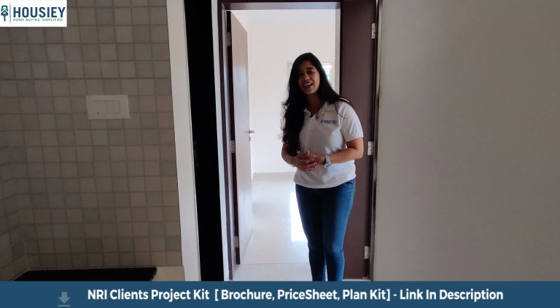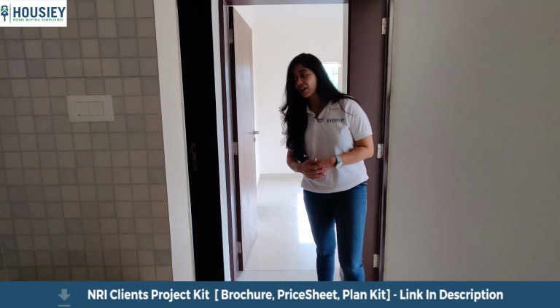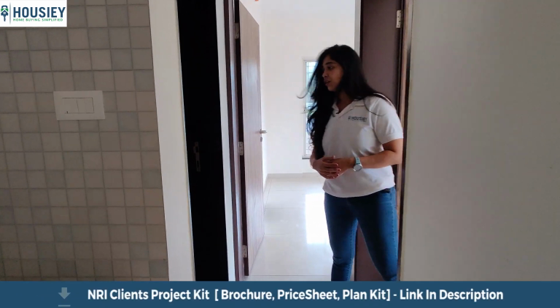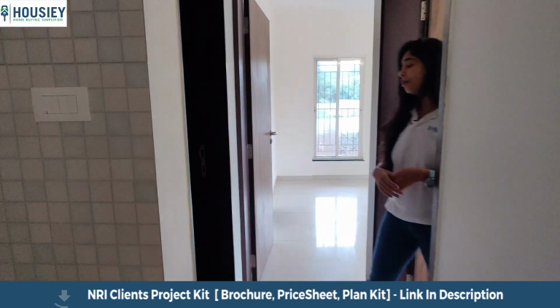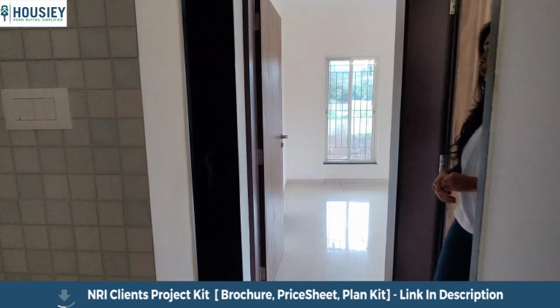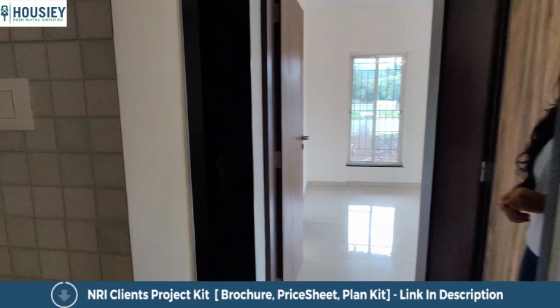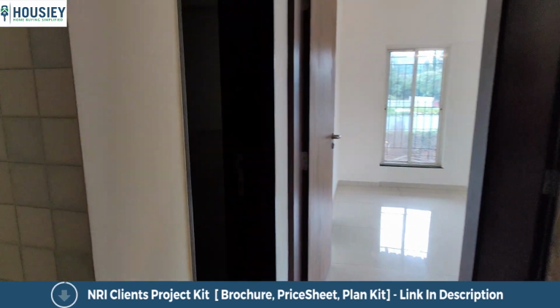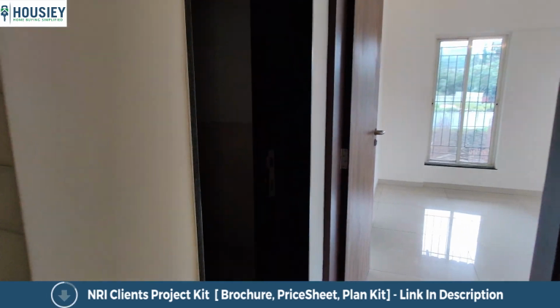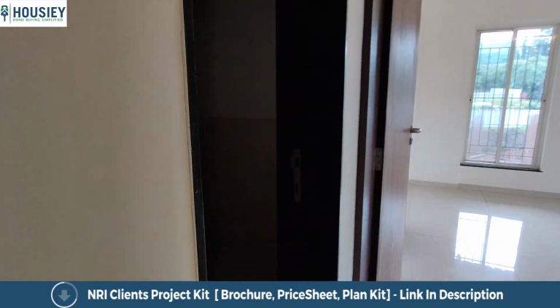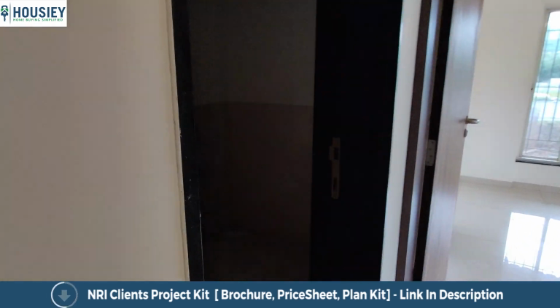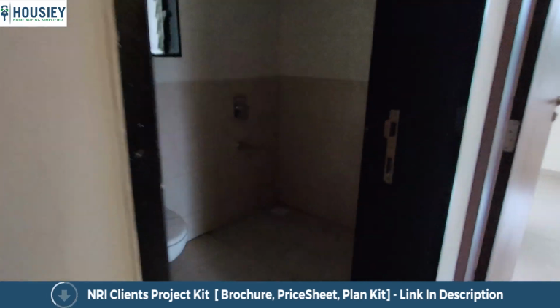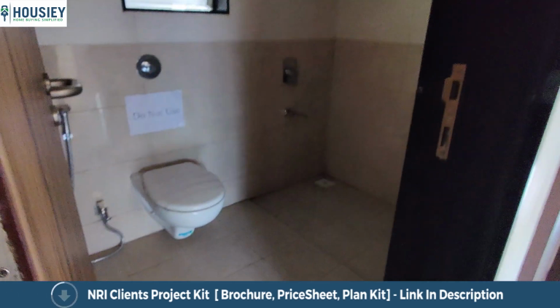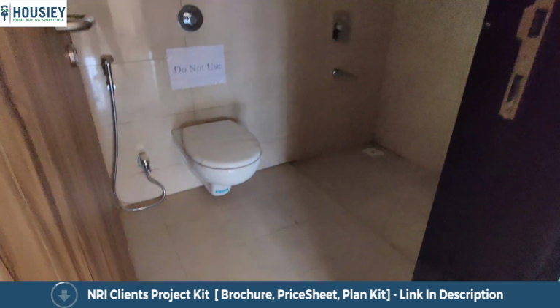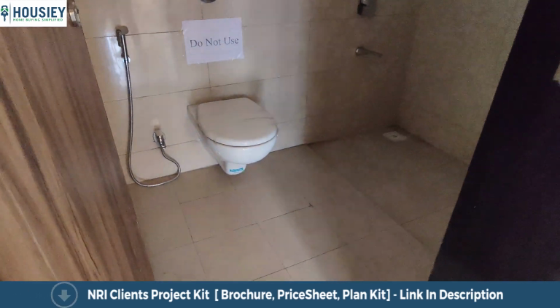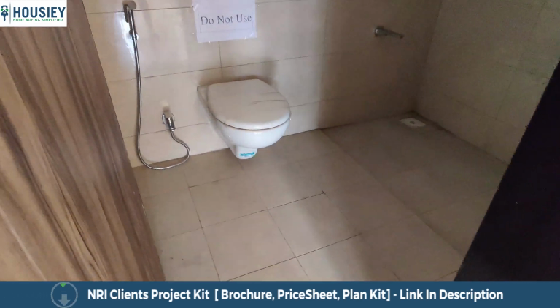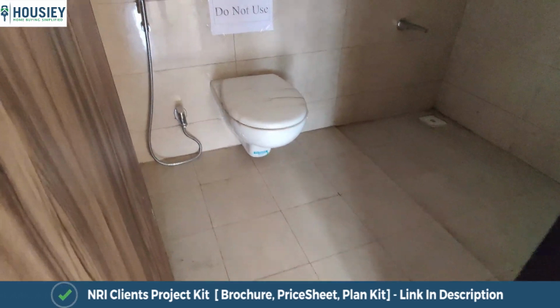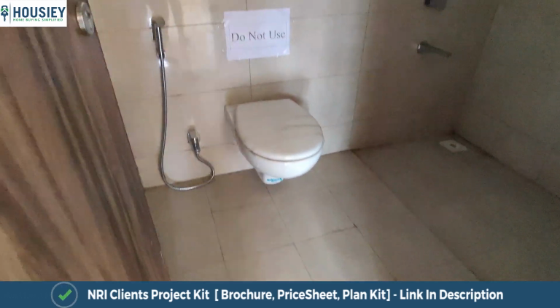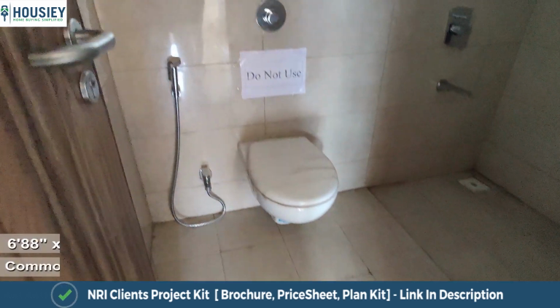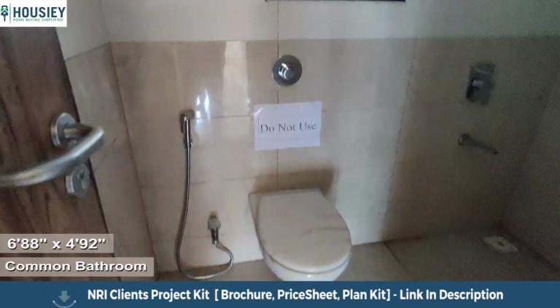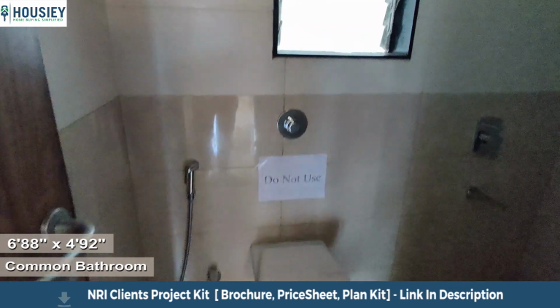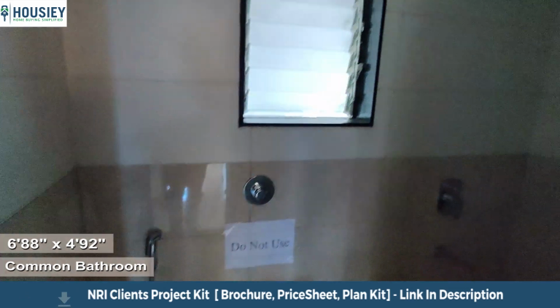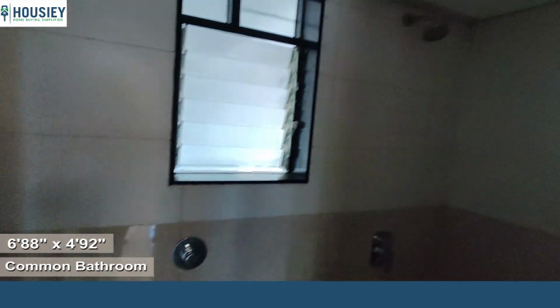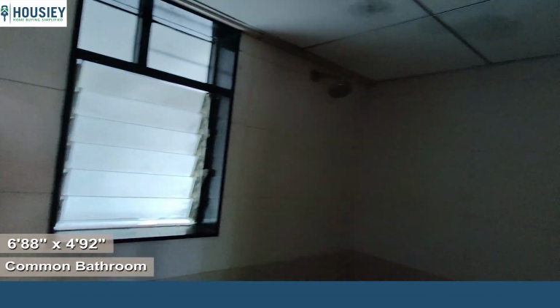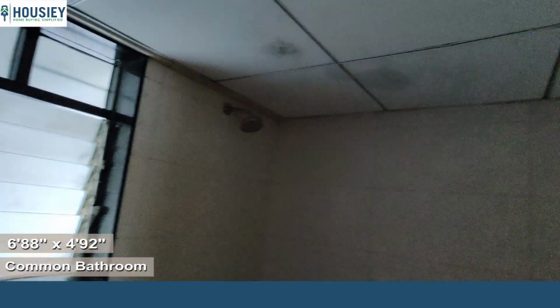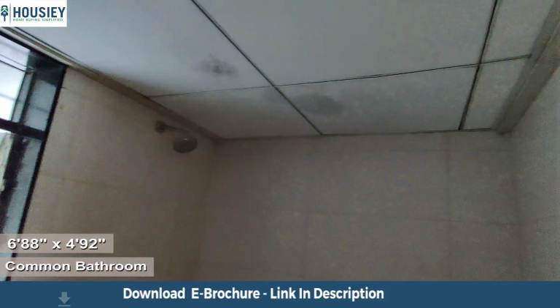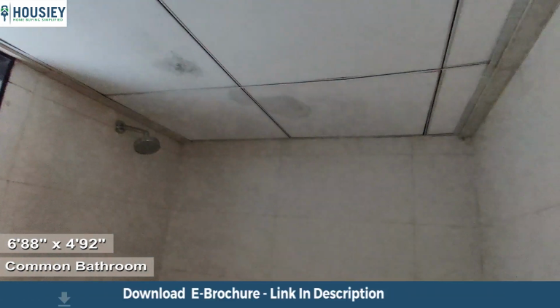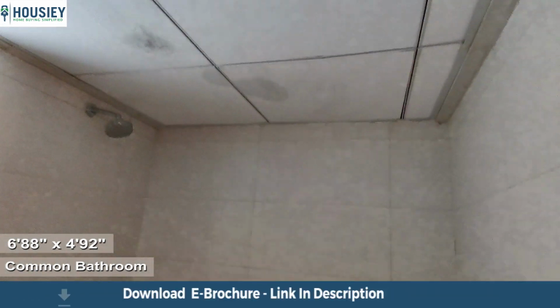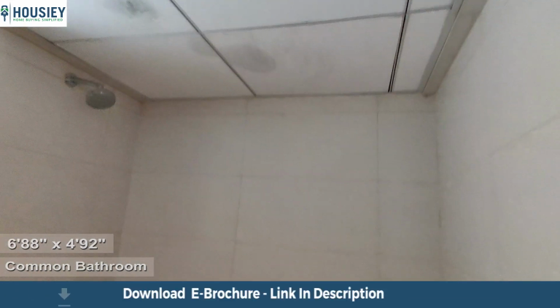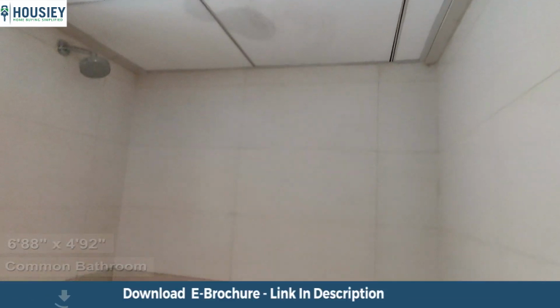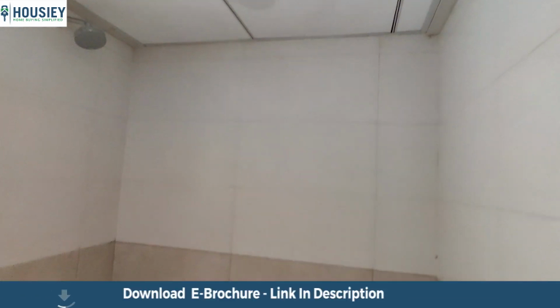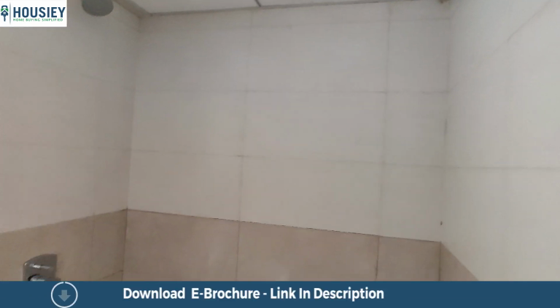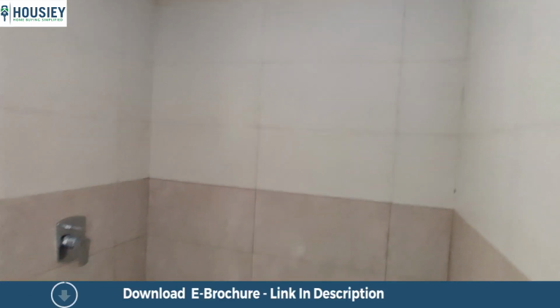Here is the common washroom. On the top, there is space provided for your geysers and heaters.